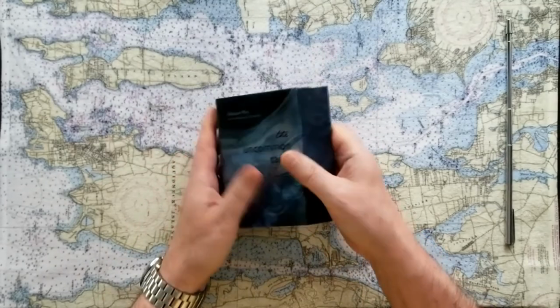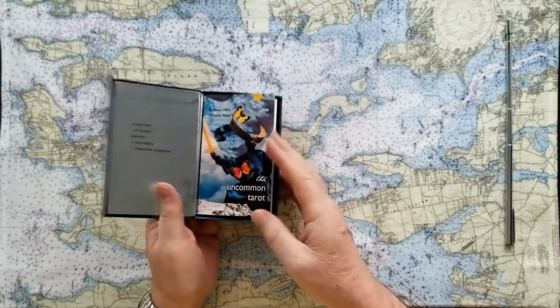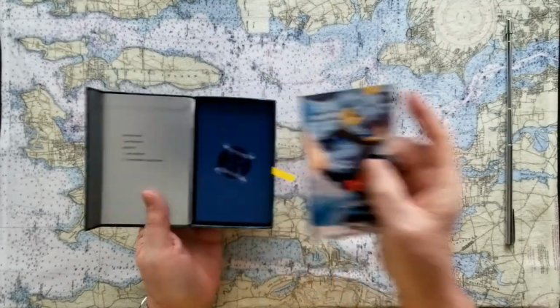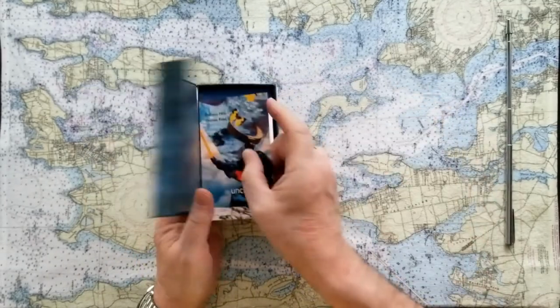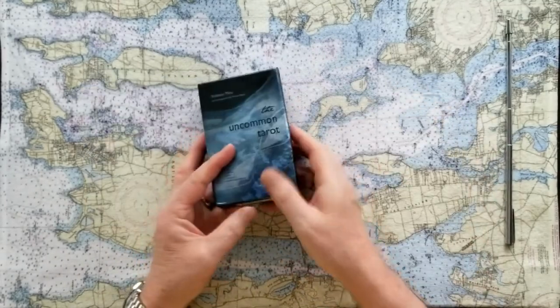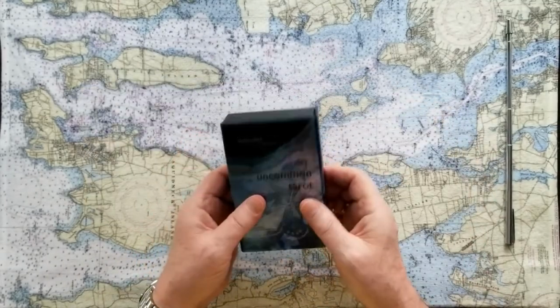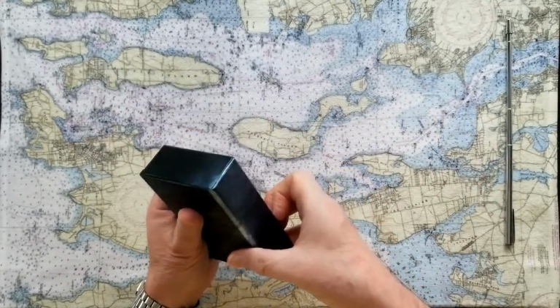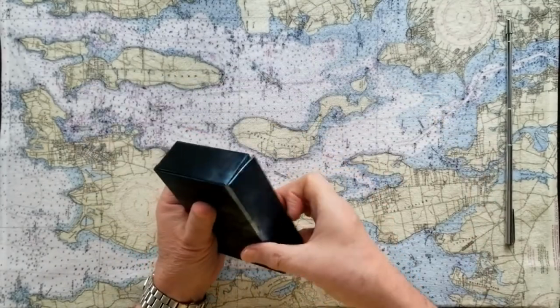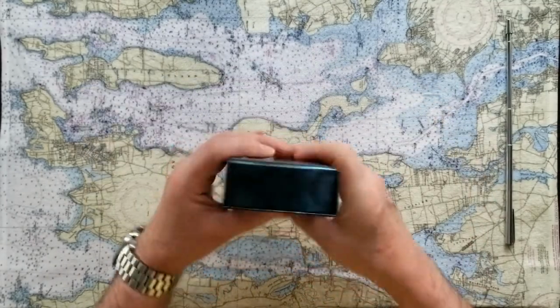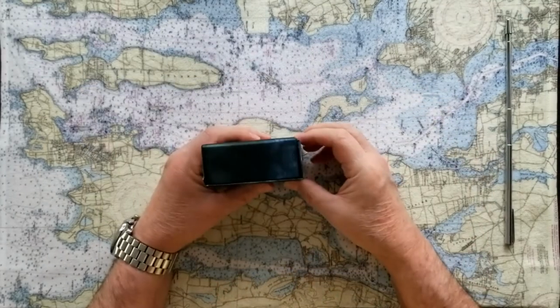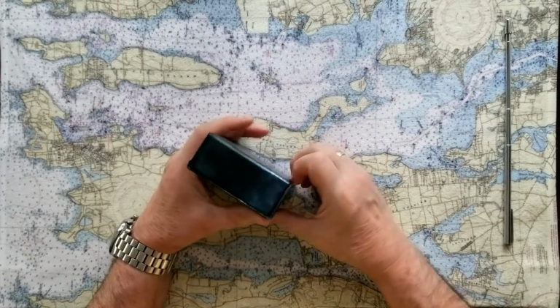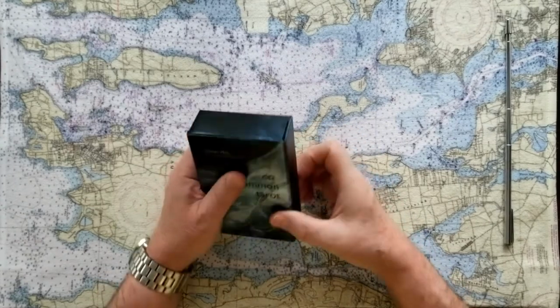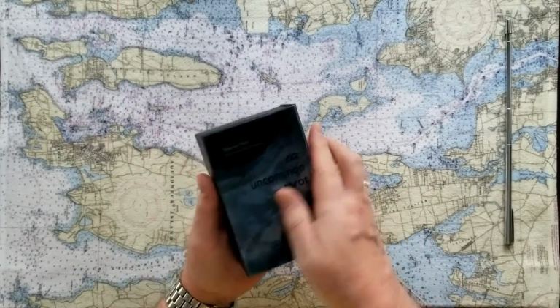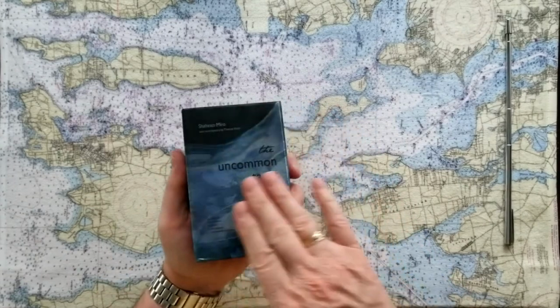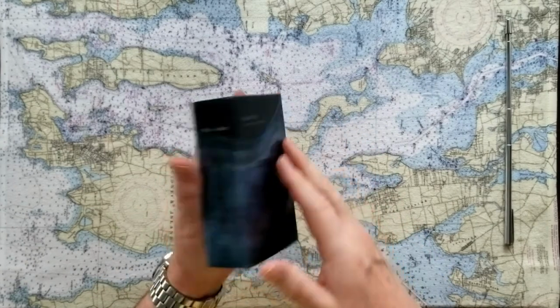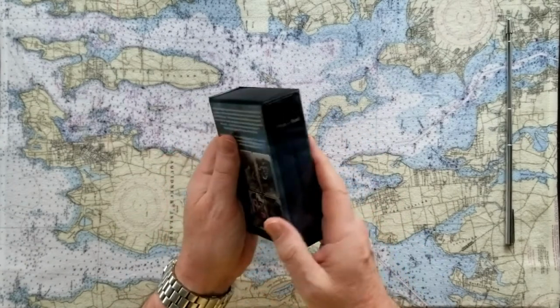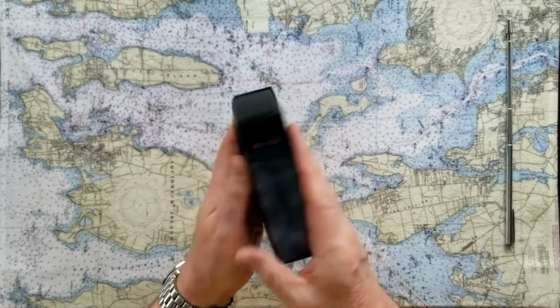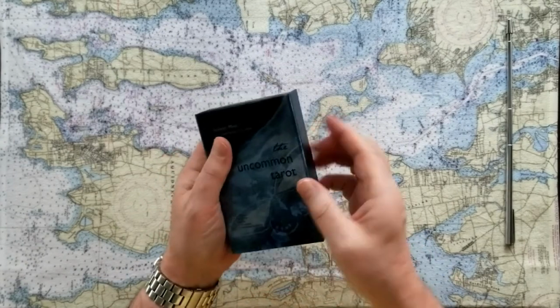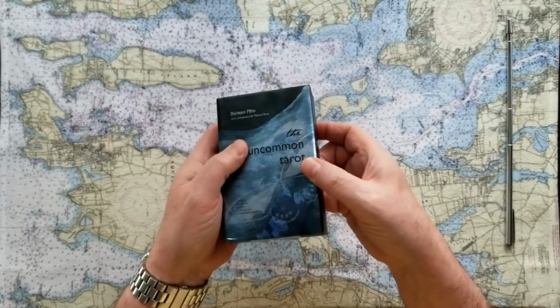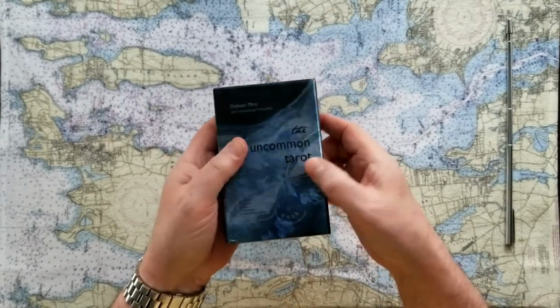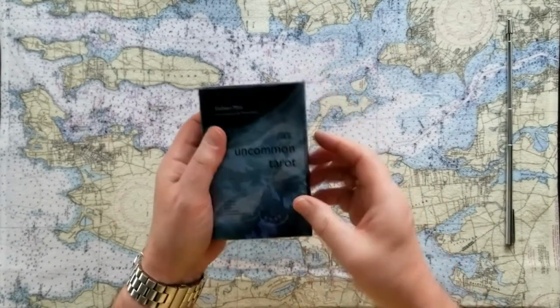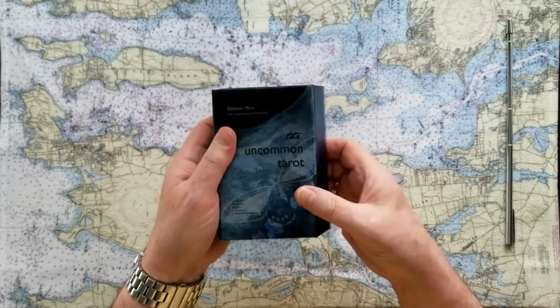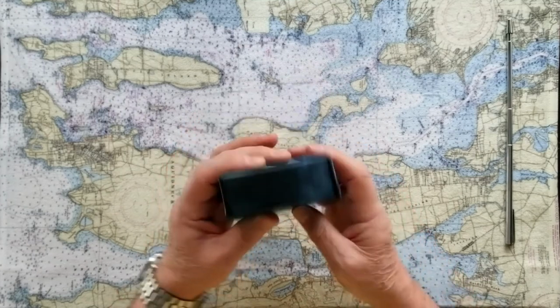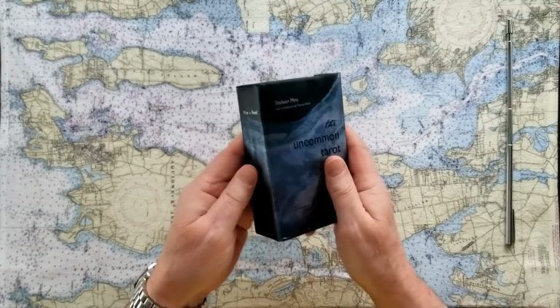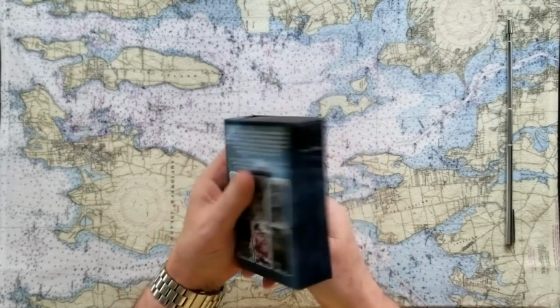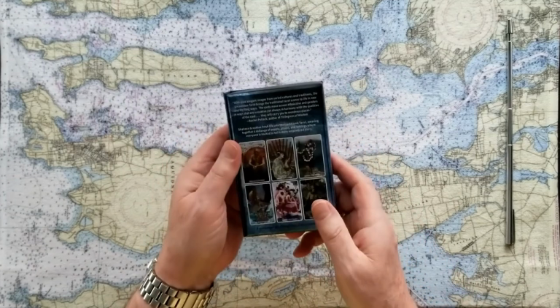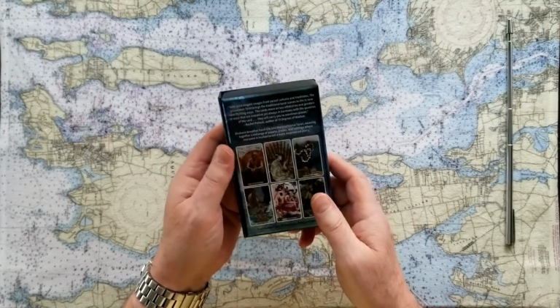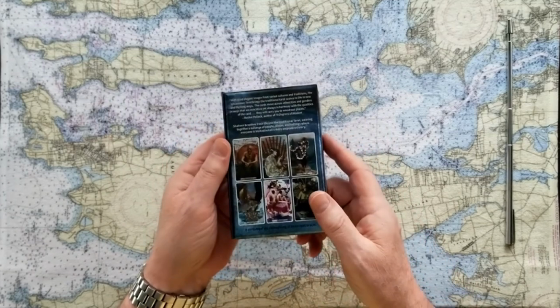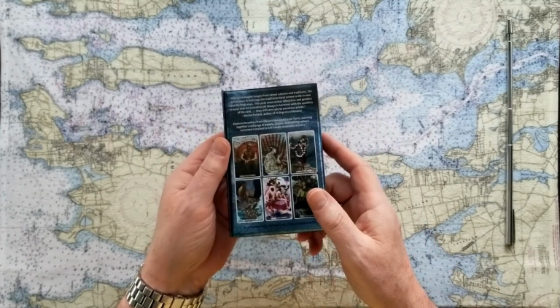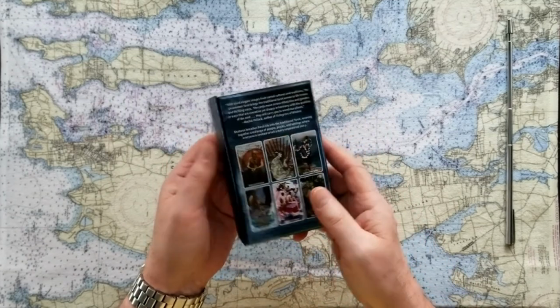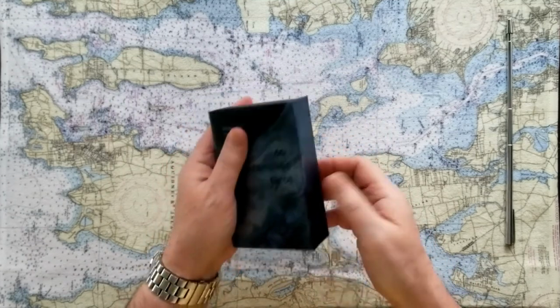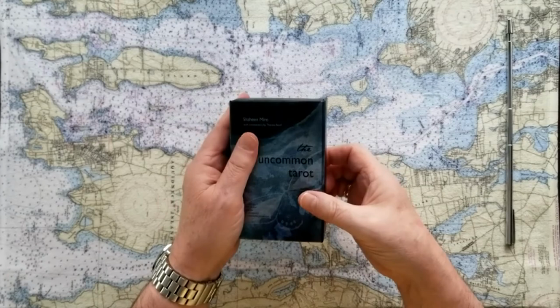So here we go. It's a nice box. It's got that nice little clasp, which you don't often see on a smaller deck, and it's like you might expect a perfume to come in this box — it's that kind of quality. The material really has a nice sheen. So it's a beautiful piece of packaging. You really feel like you're getting a little something for this.